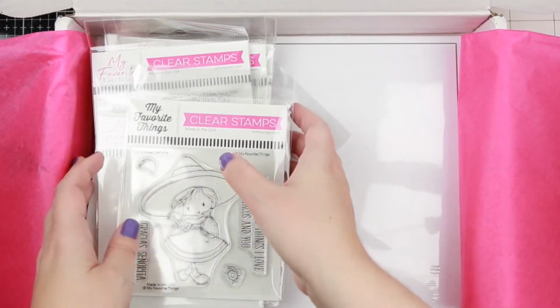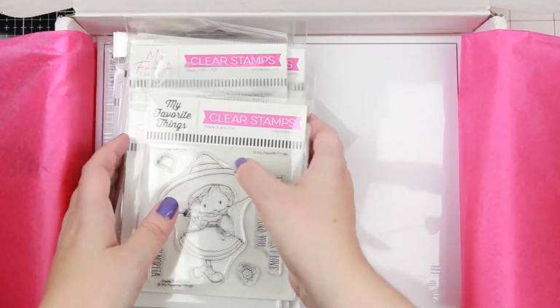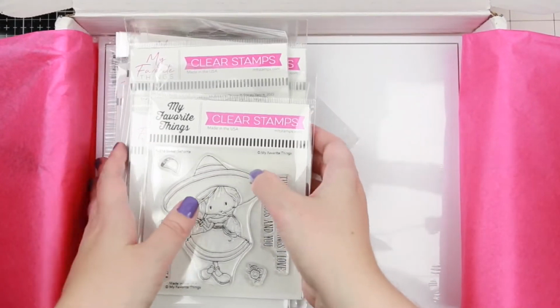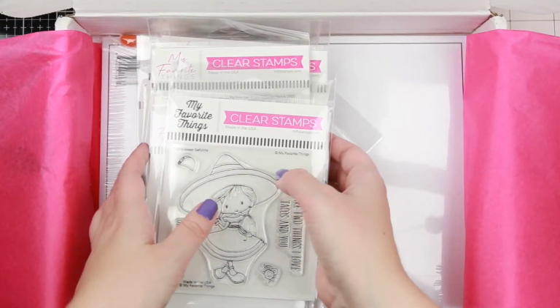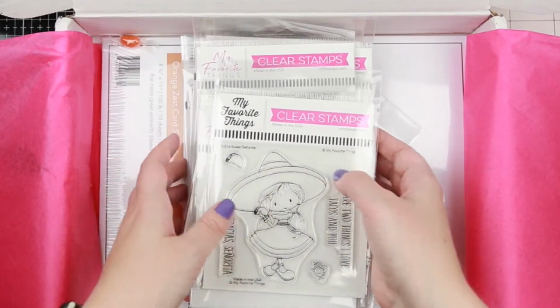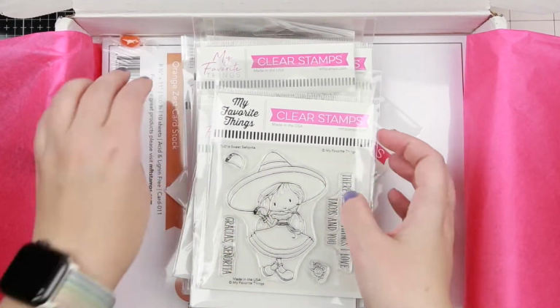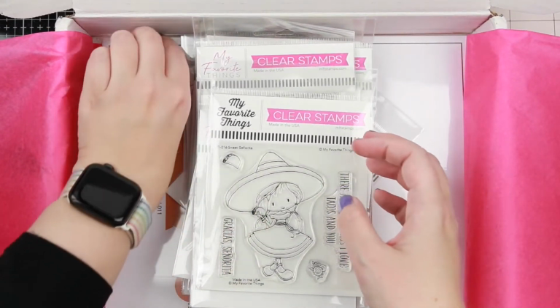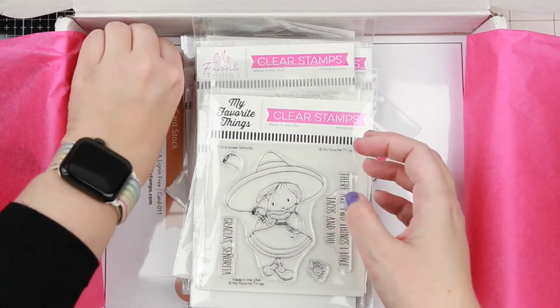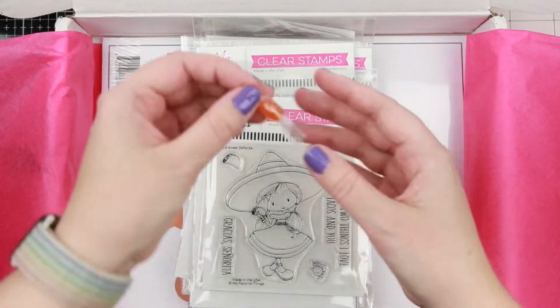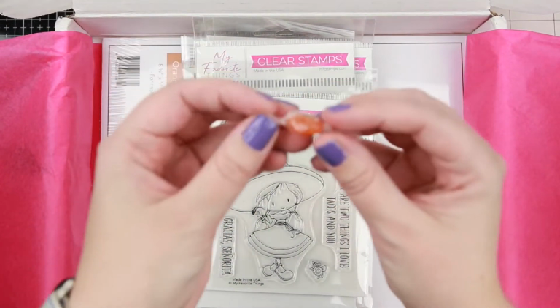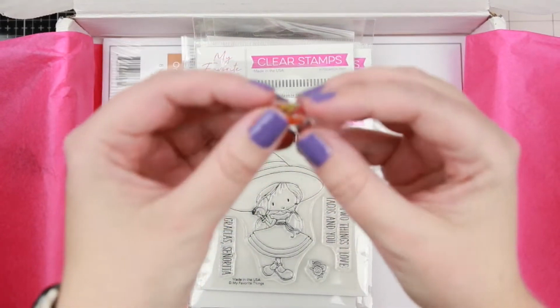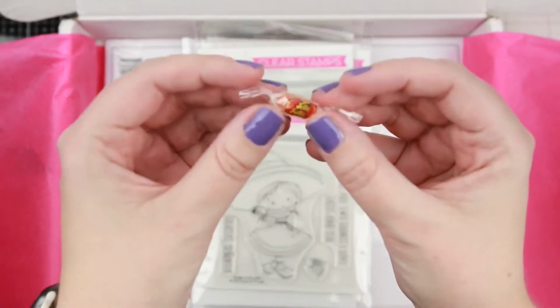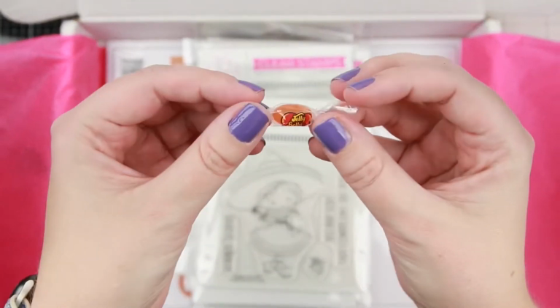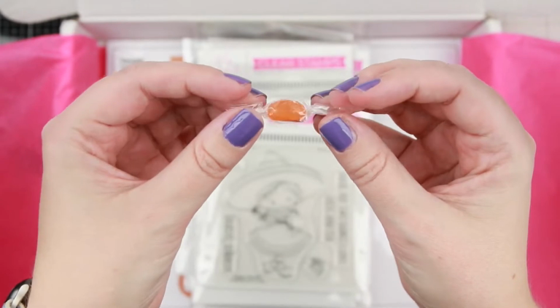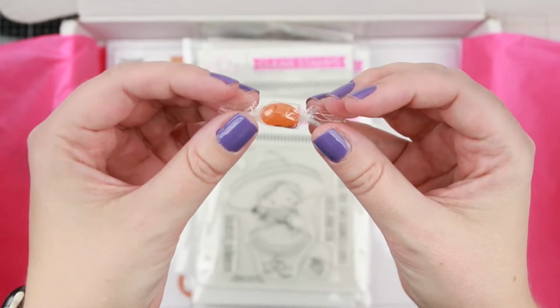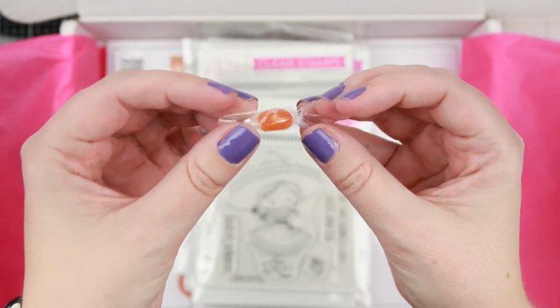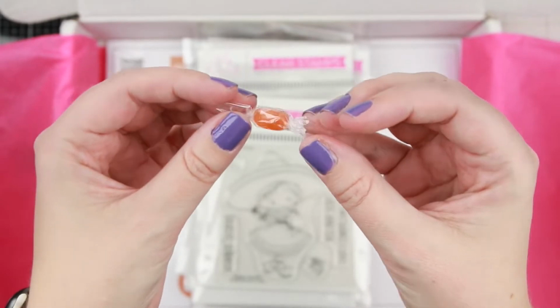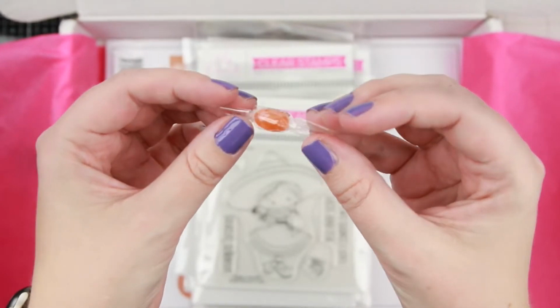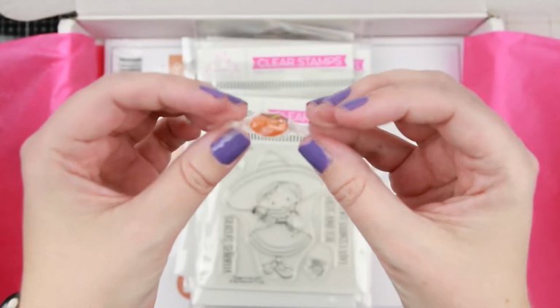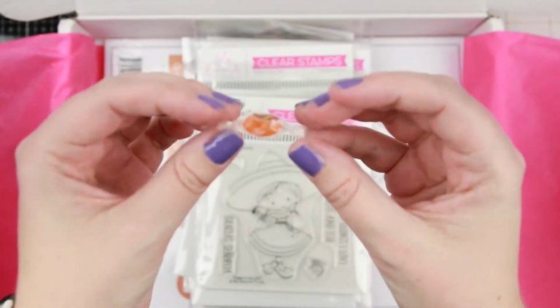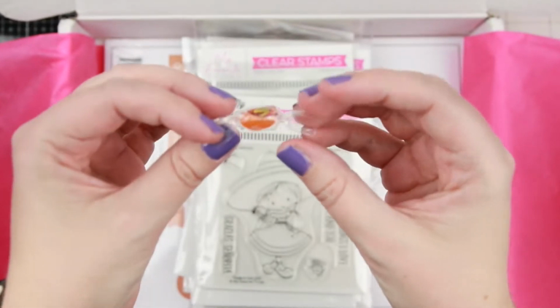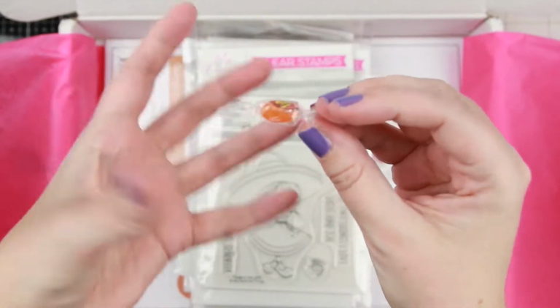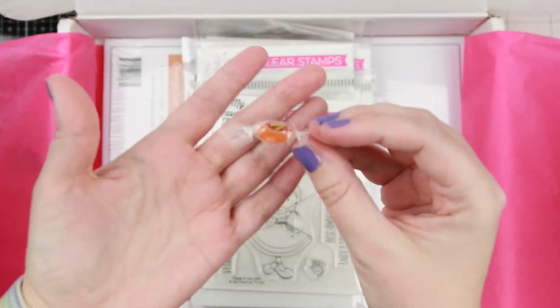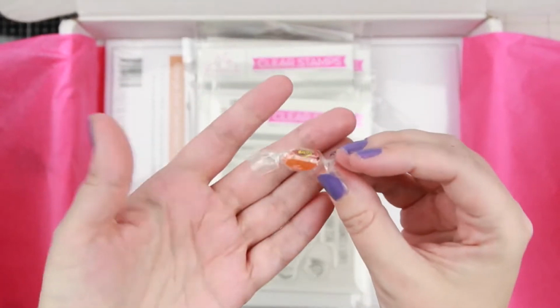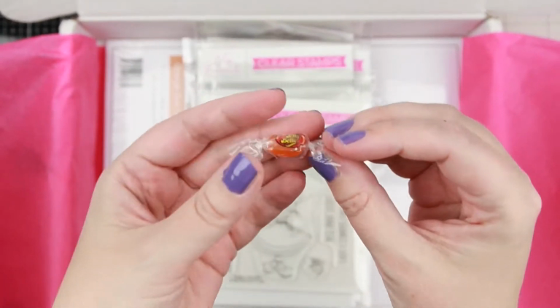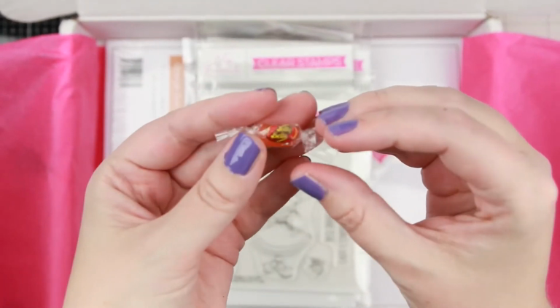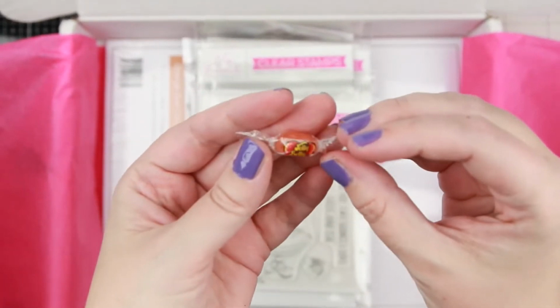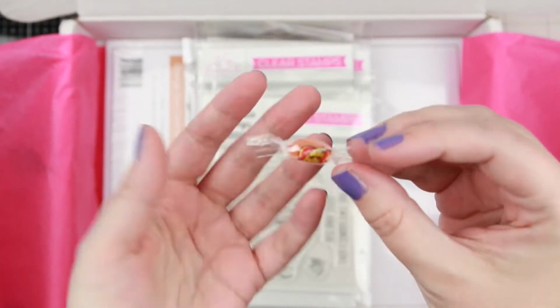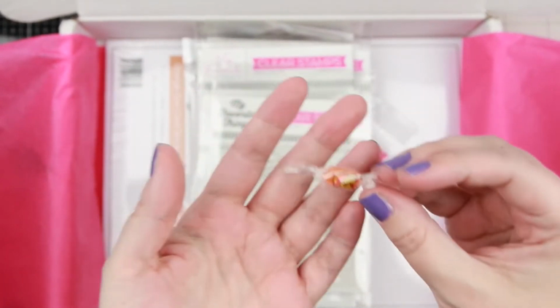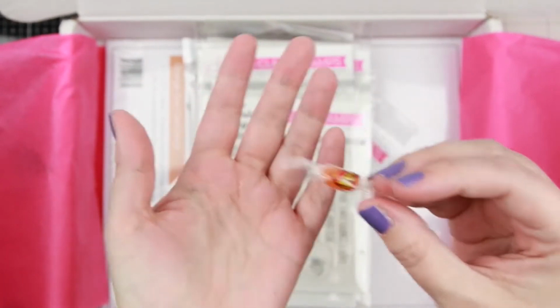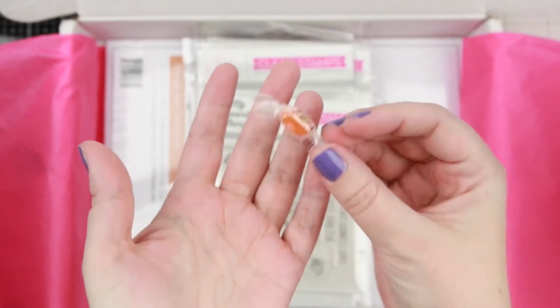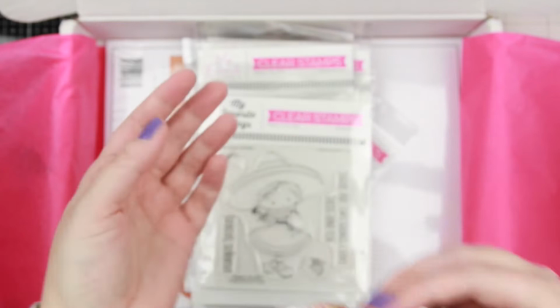Then we have the orange jelly beans. I love jelly beans, so I'm really happy whenever I get one.